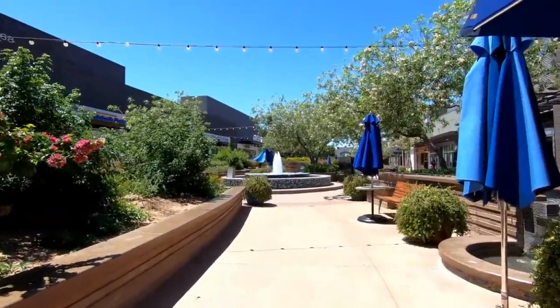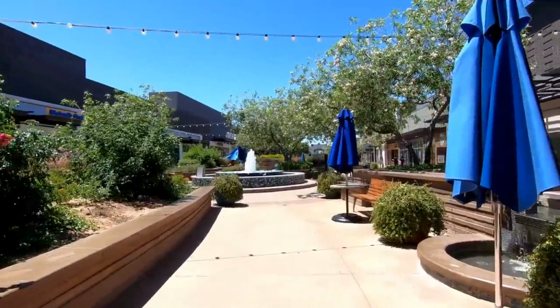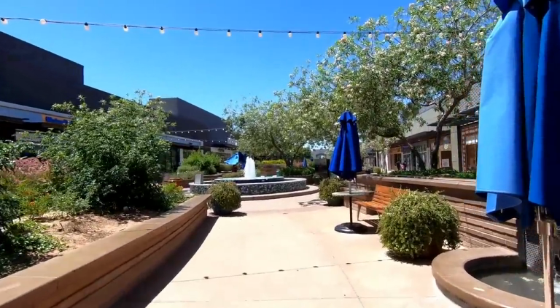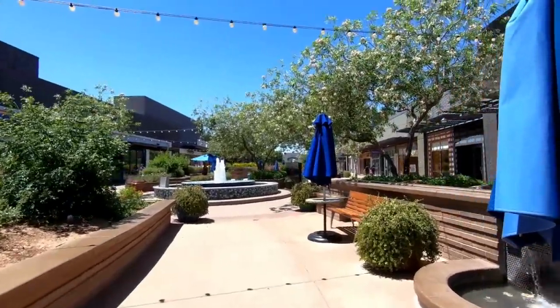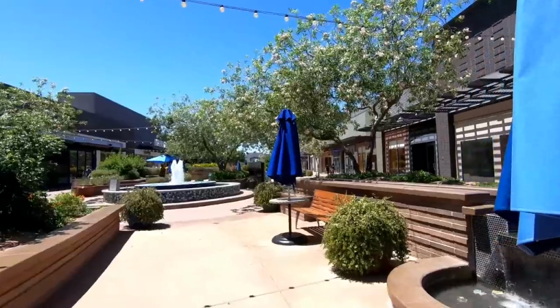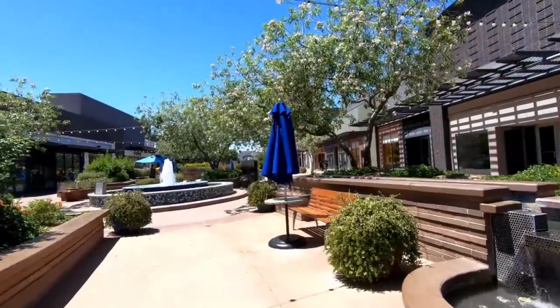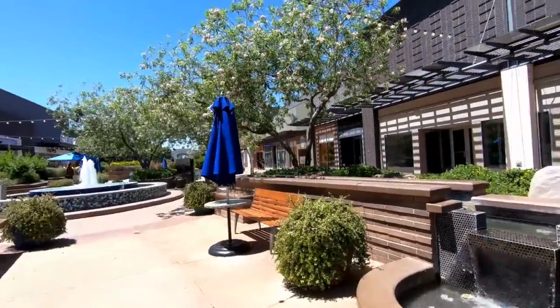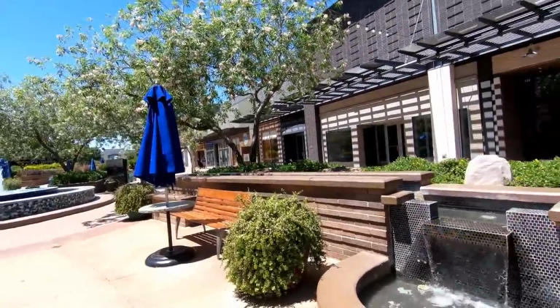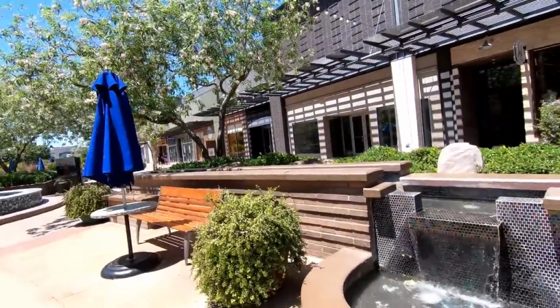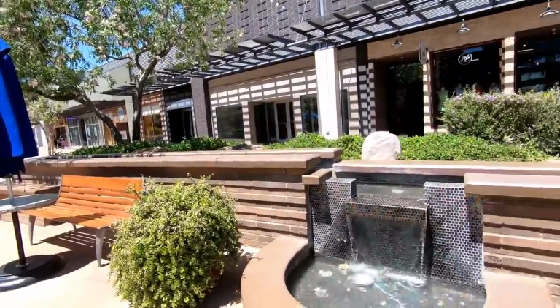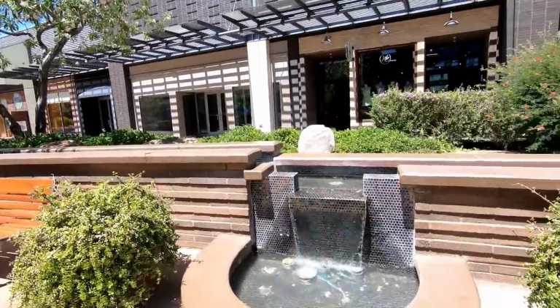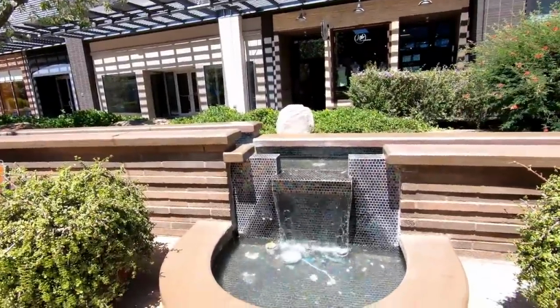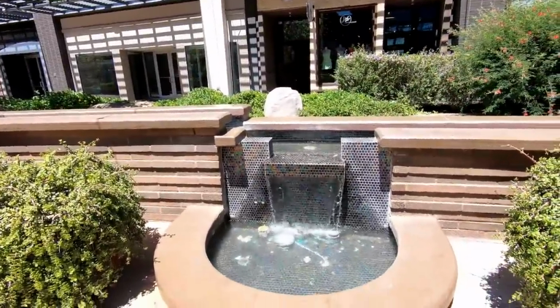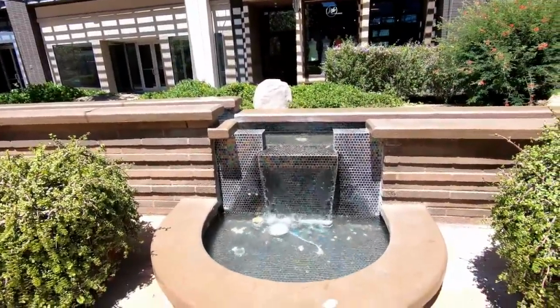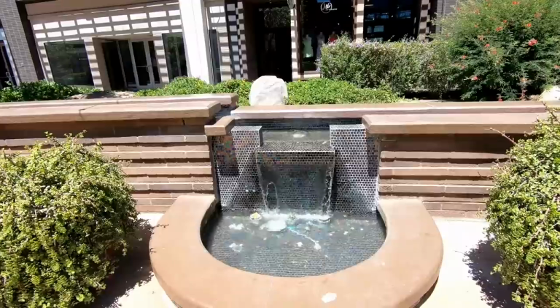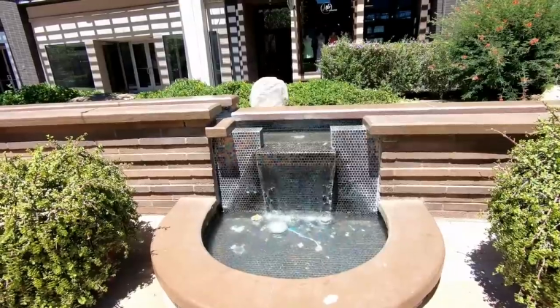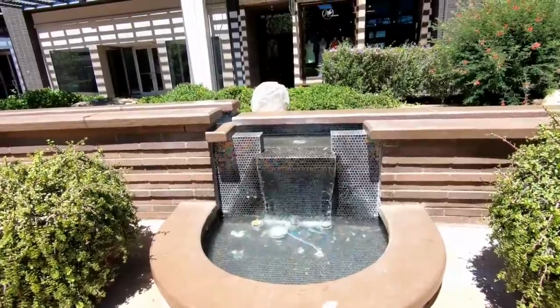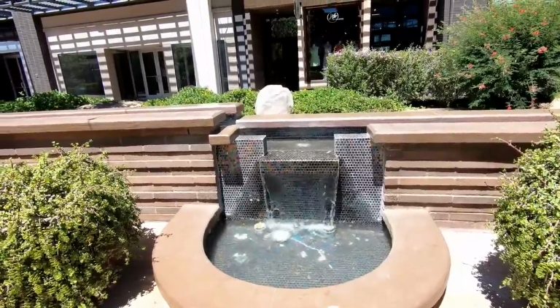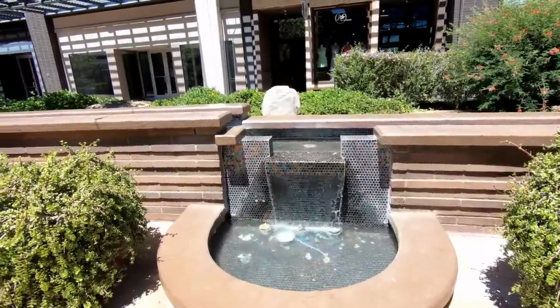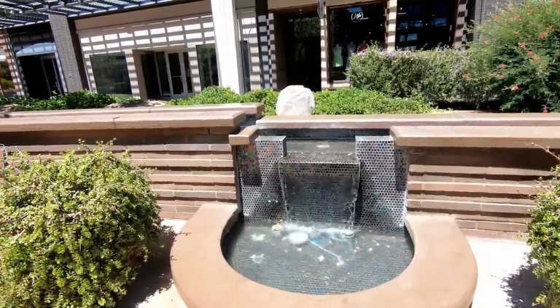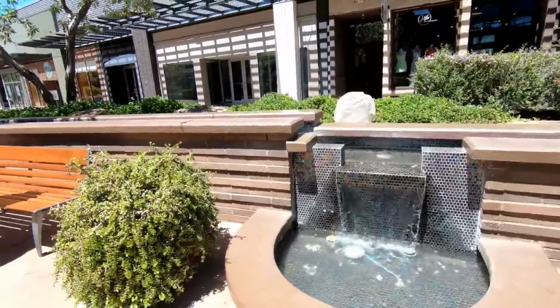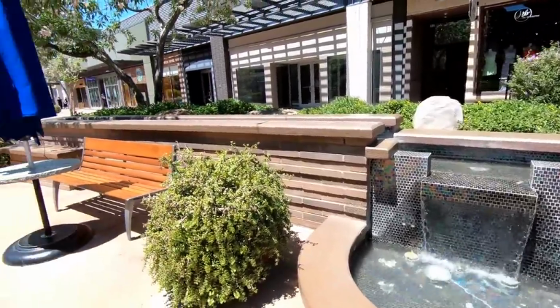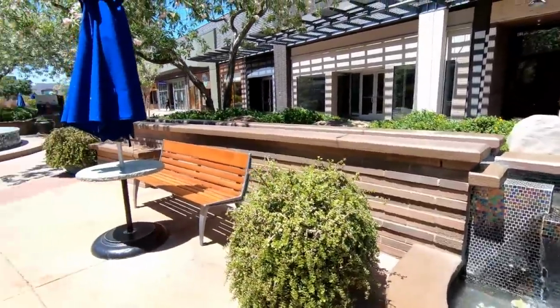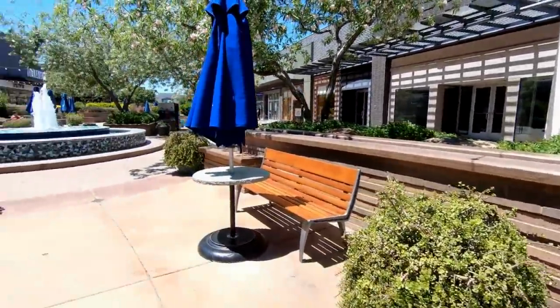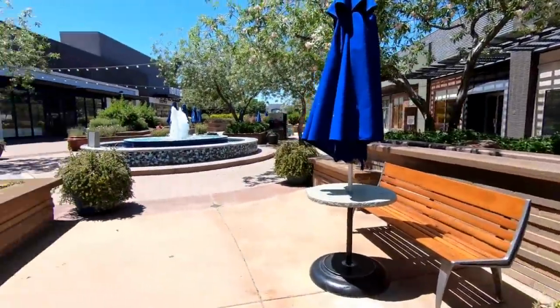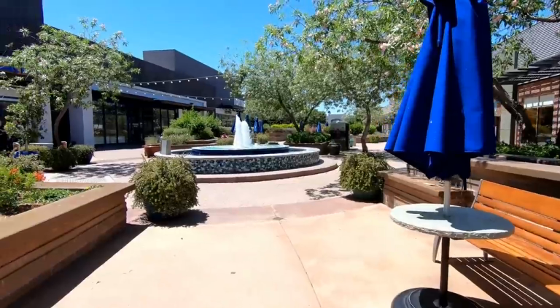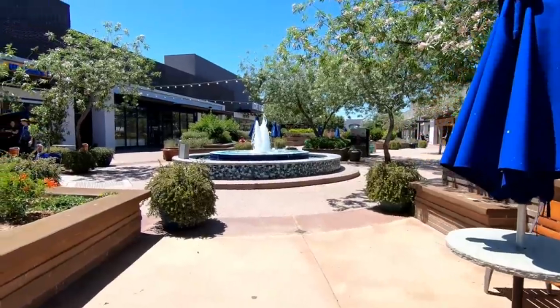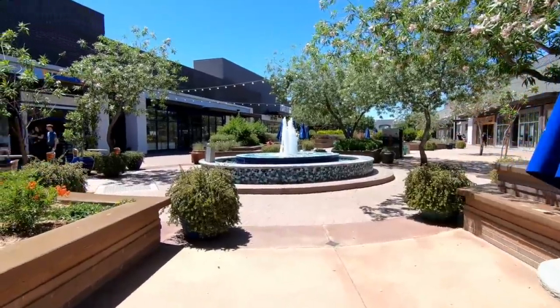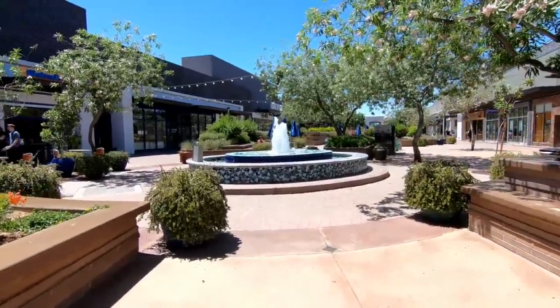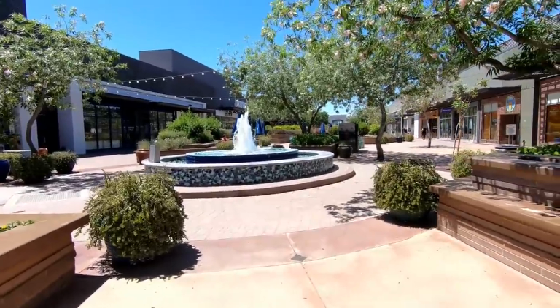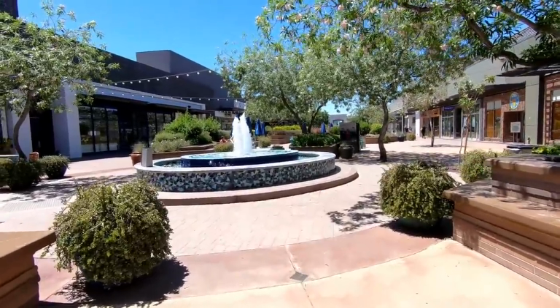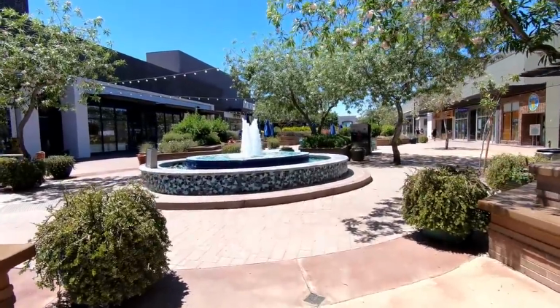One of my favorite things about this particular lifestyle center is the water features. You can see there's smaller fountains like this that are powered by a long trough of water that runs for a pretty good distance and creates a really neat water feature, and then there's even a large fountain like this right here.